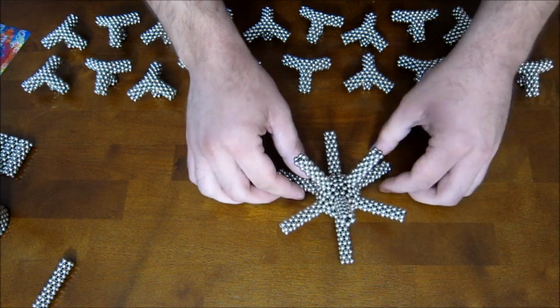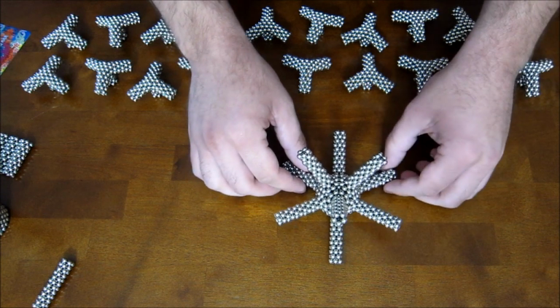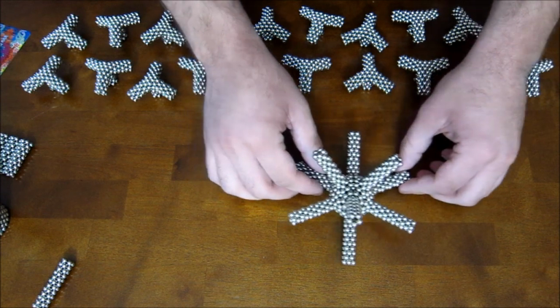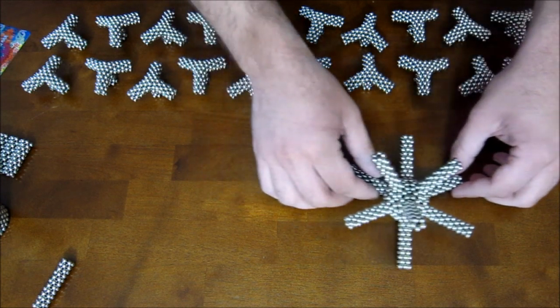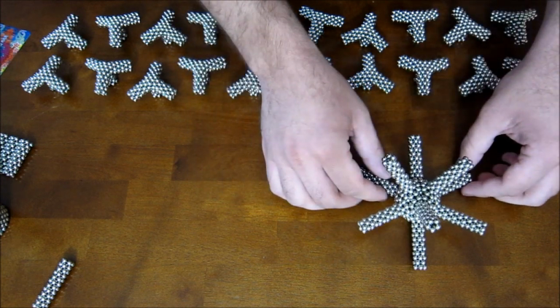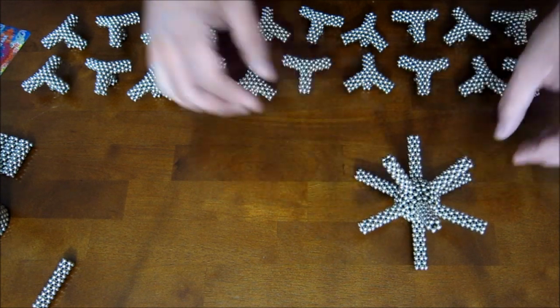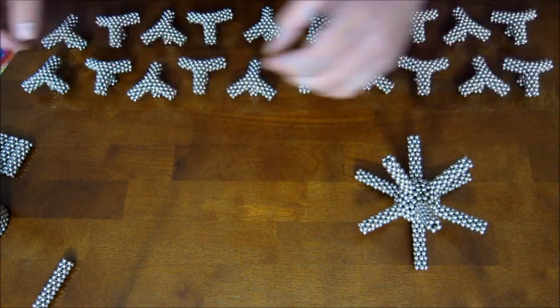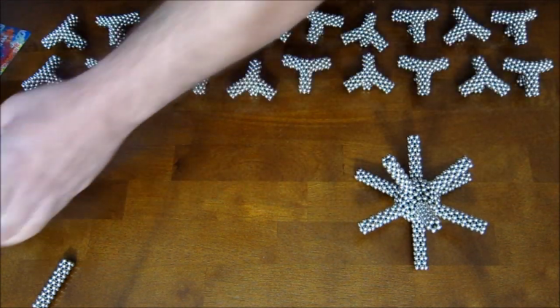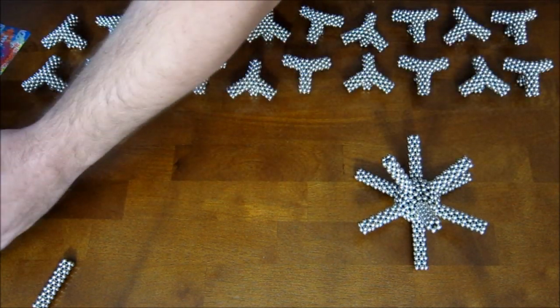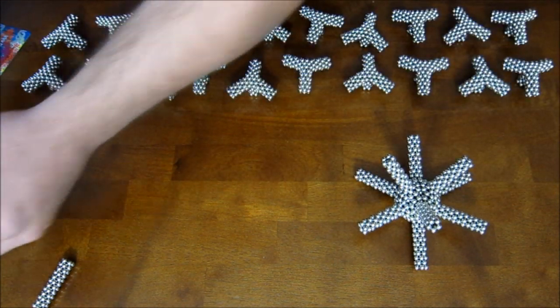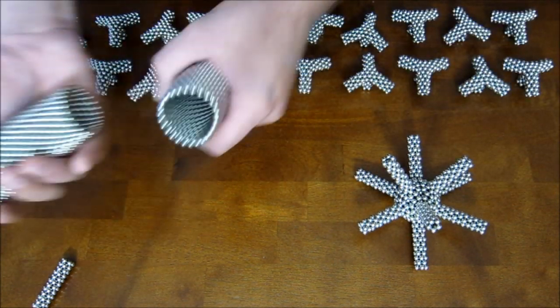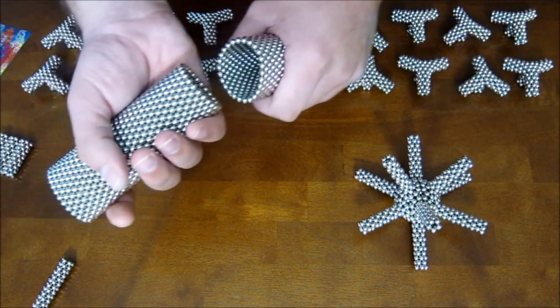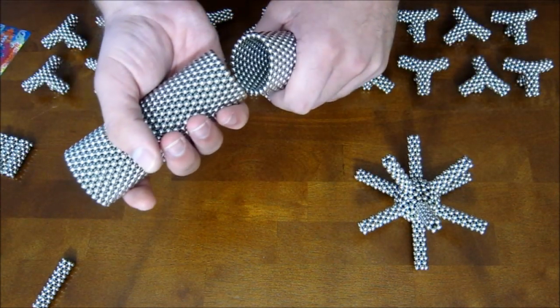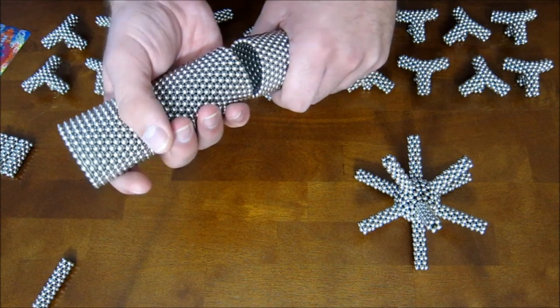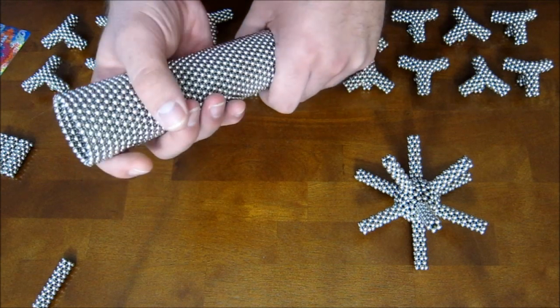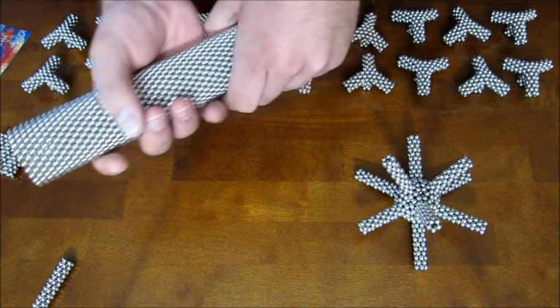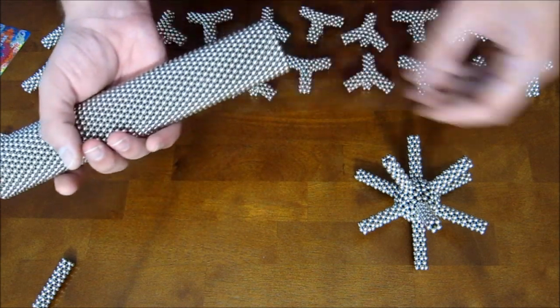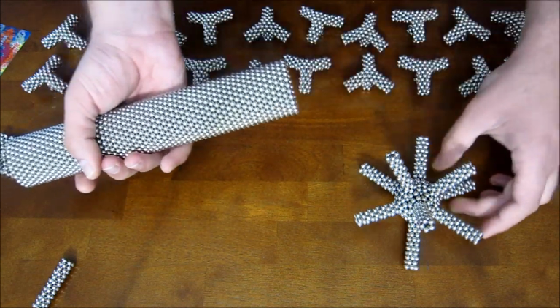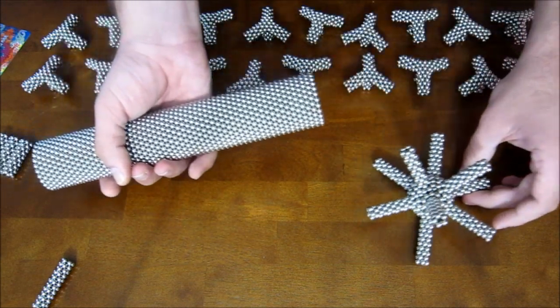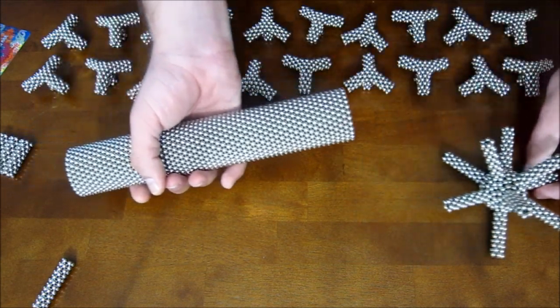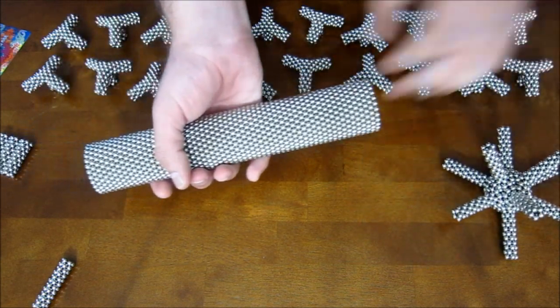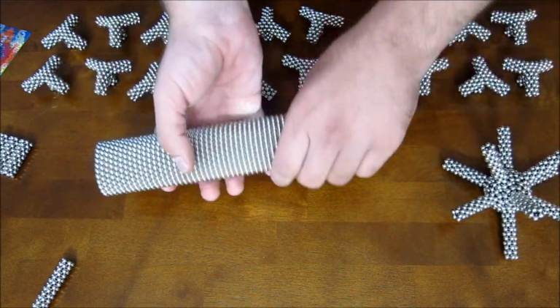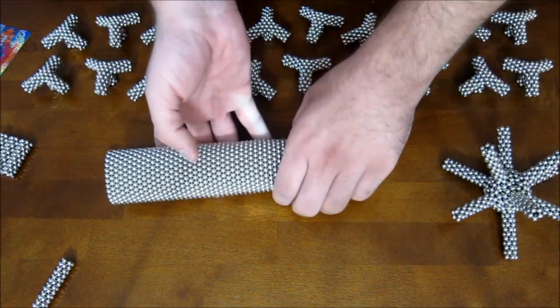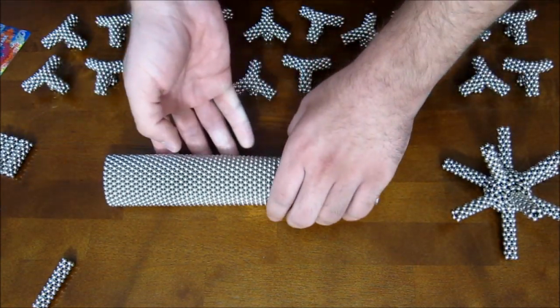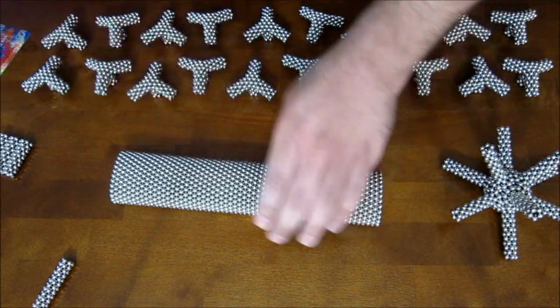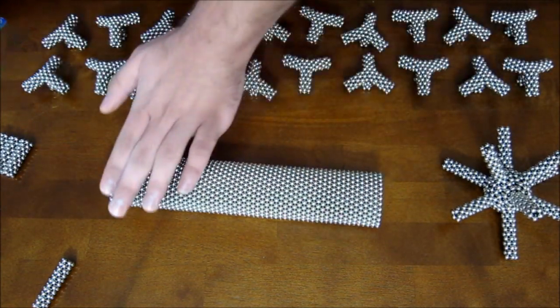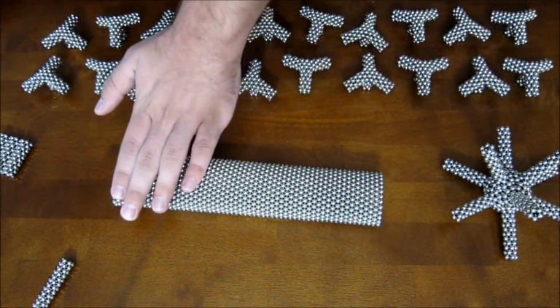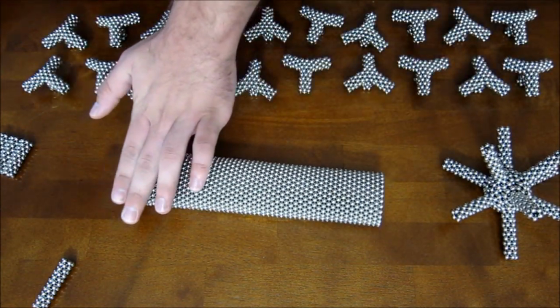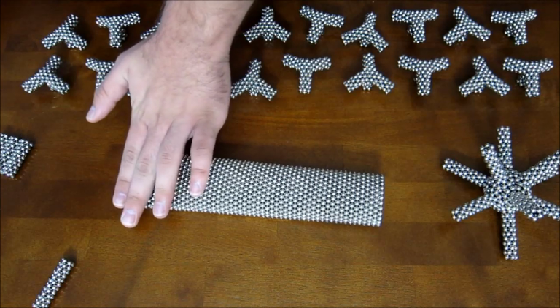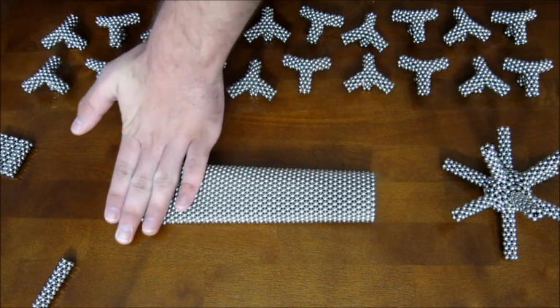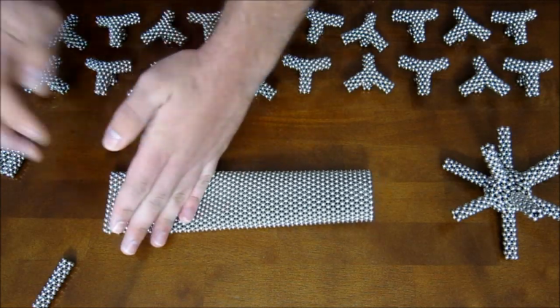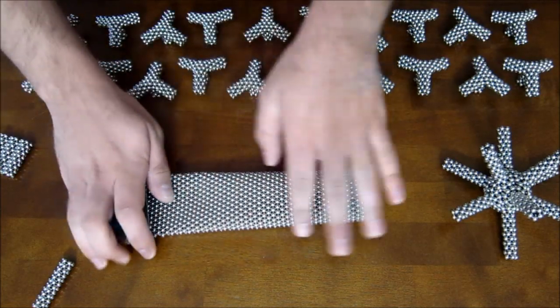Now you have this shape. Take these stacked rings of 26, flatten them out, and cut them up into long straight pieces.